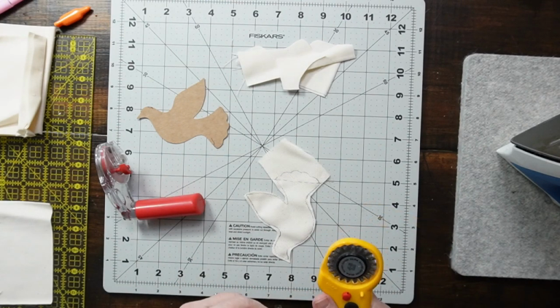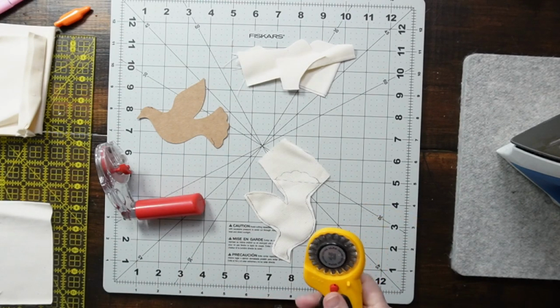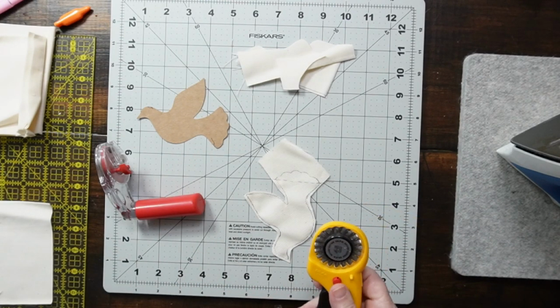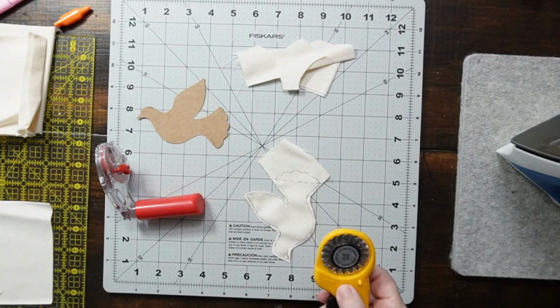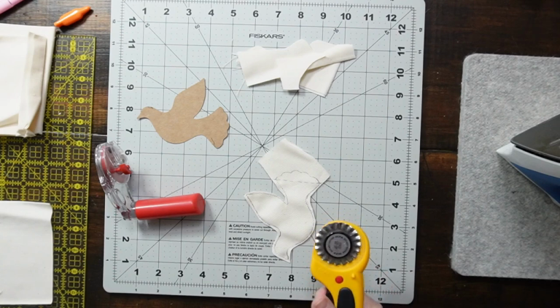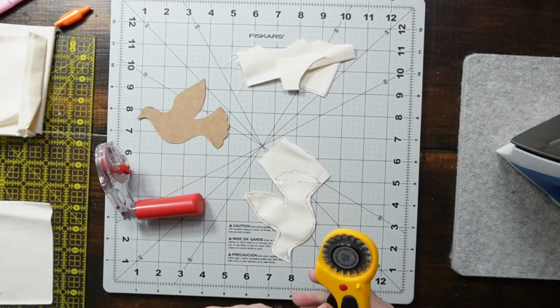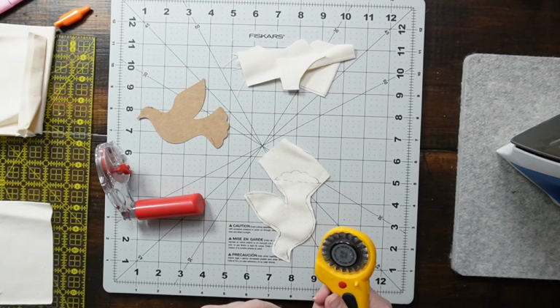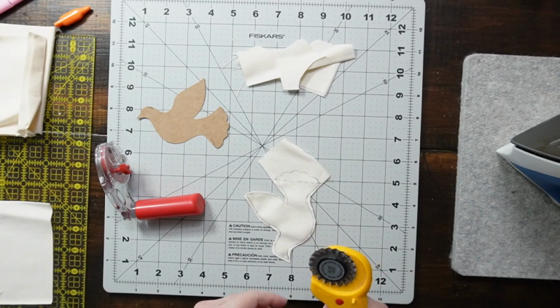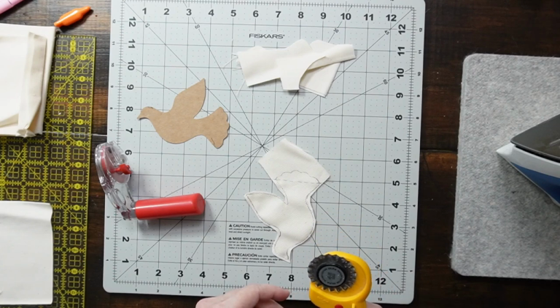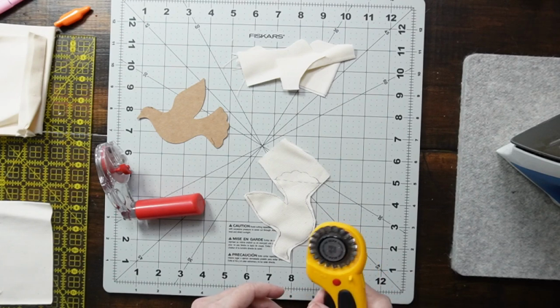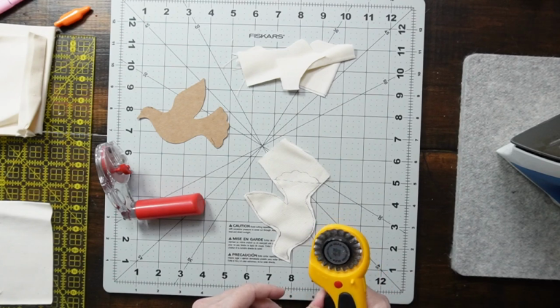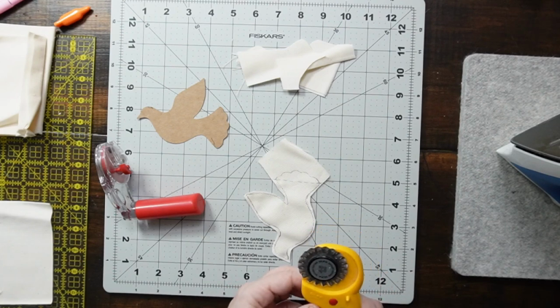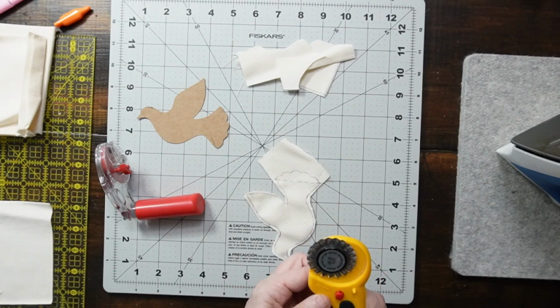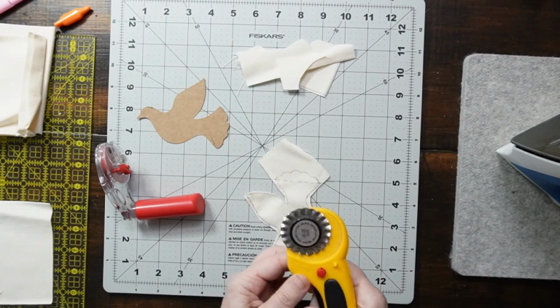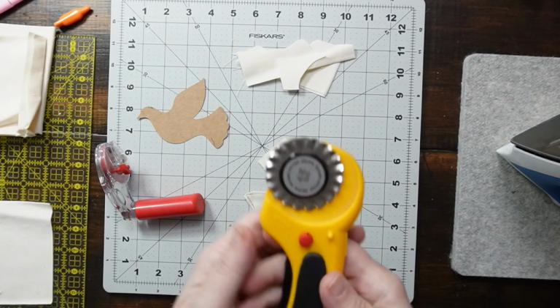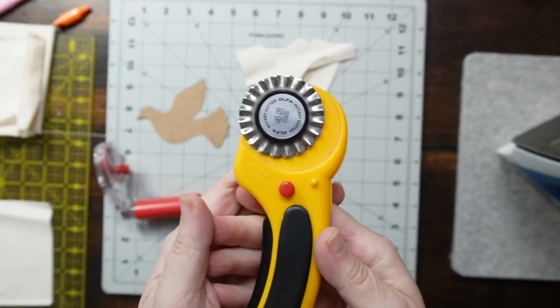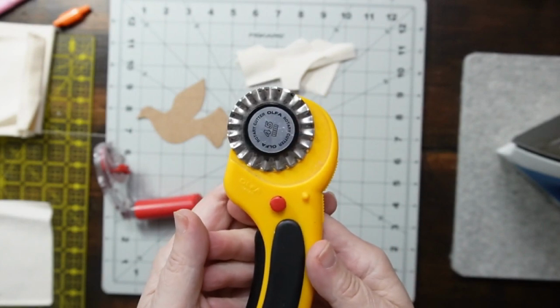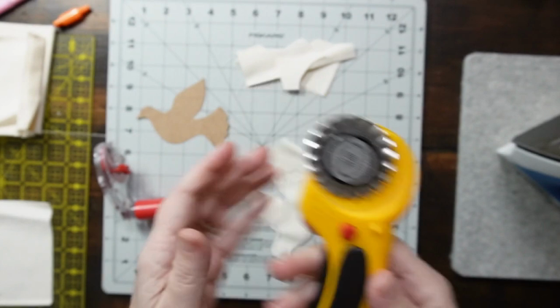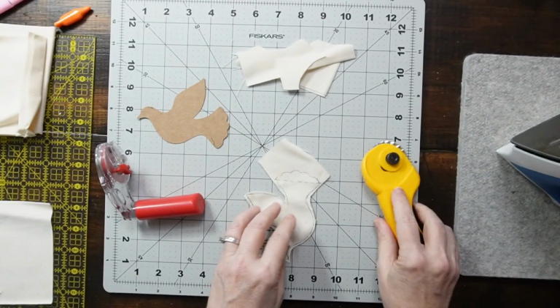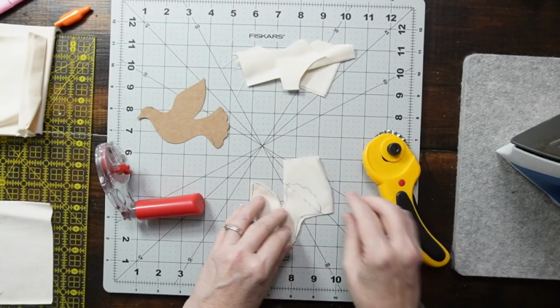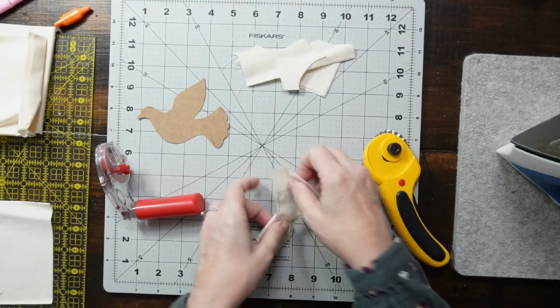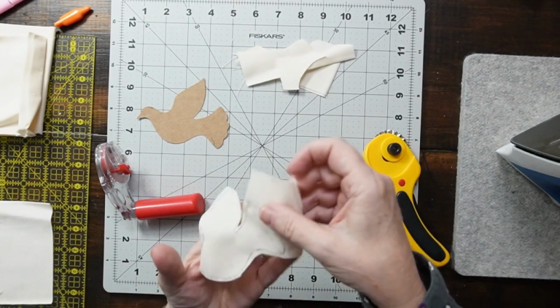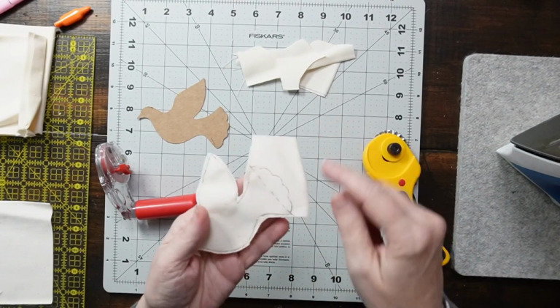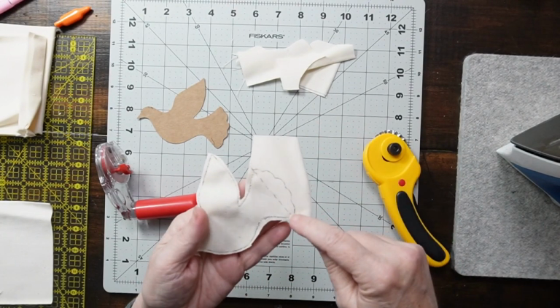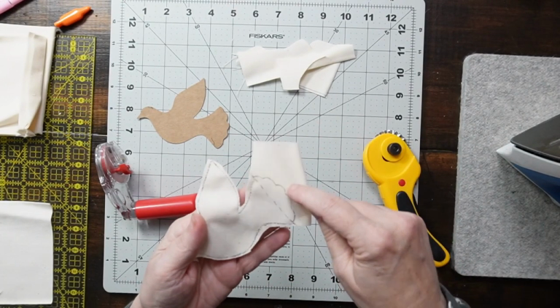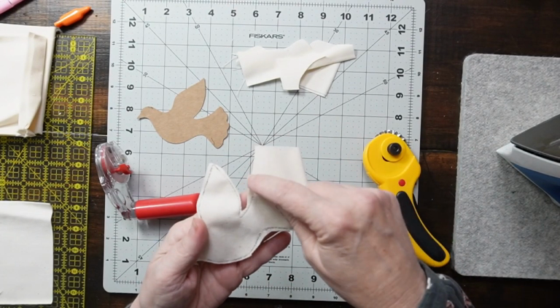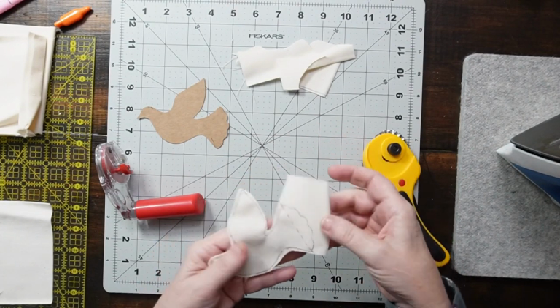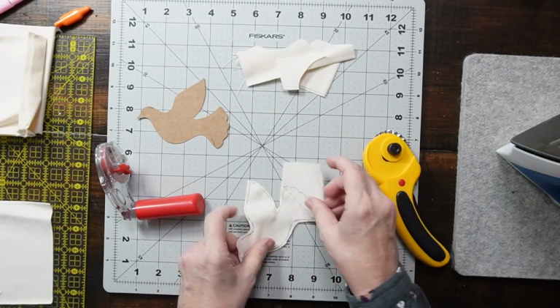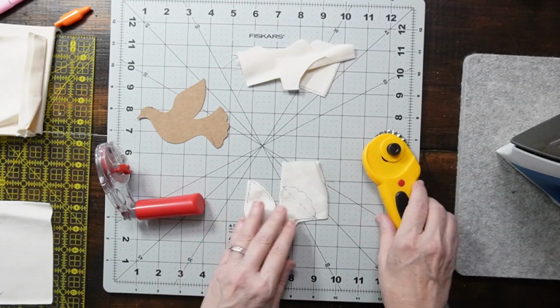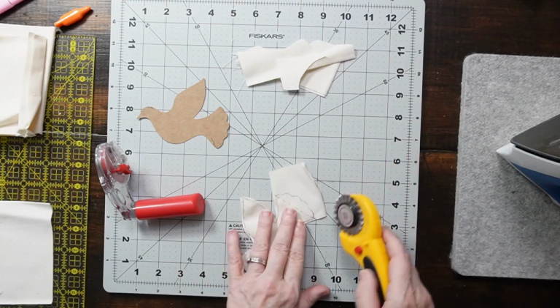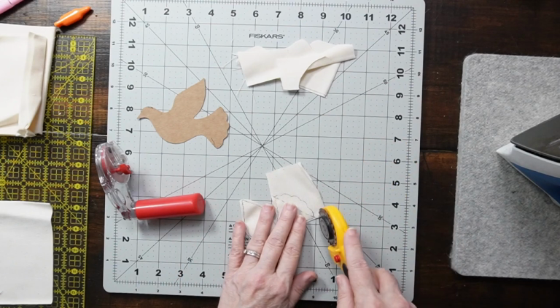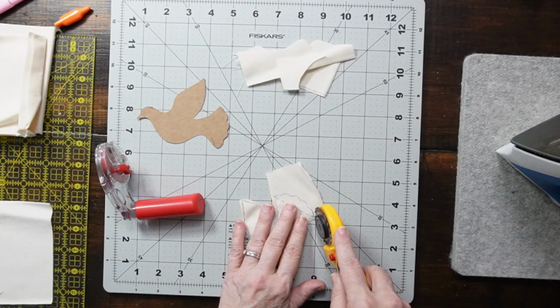And for the tail, I'm using my pinking rotary cutter so that I can get that wavy effect right there.